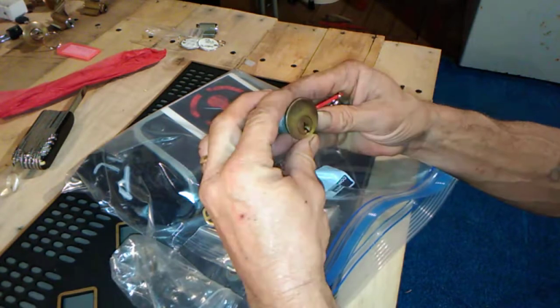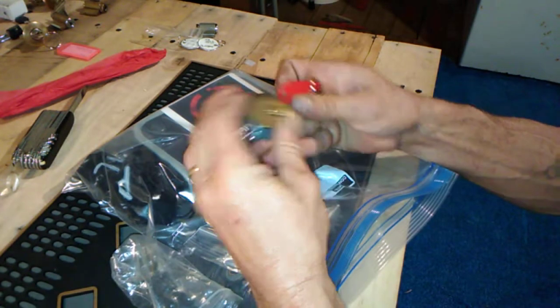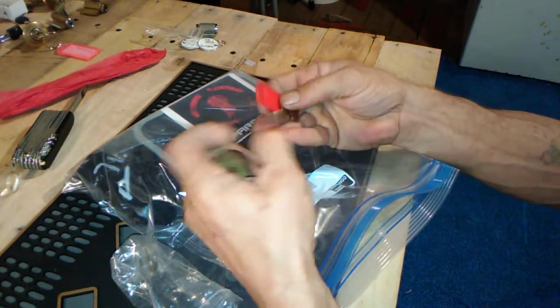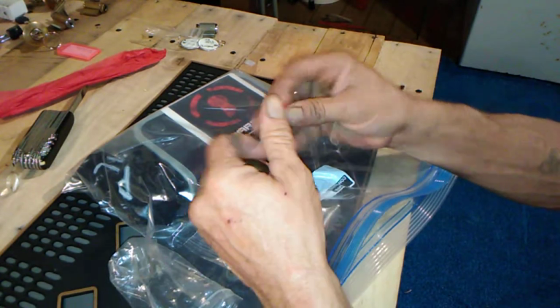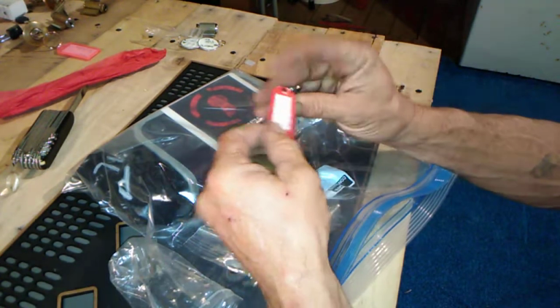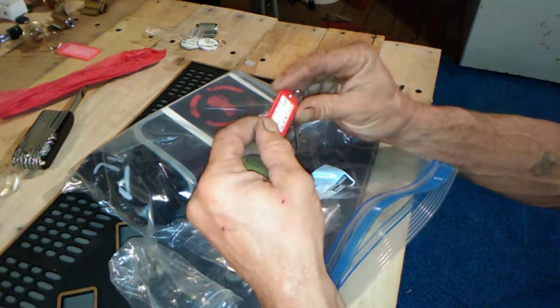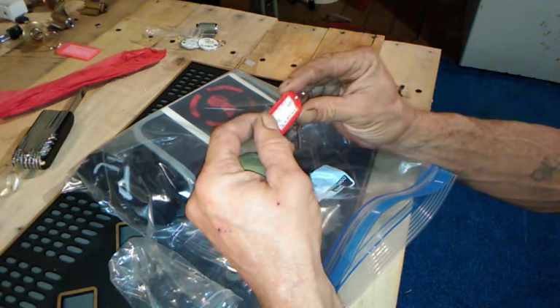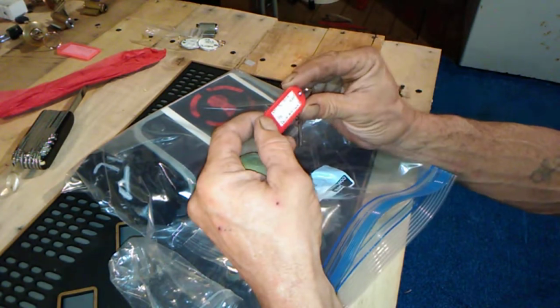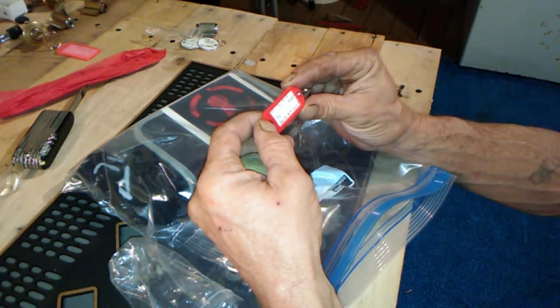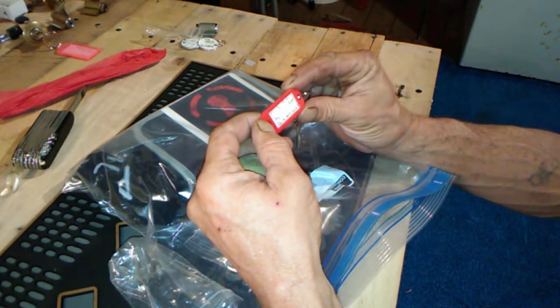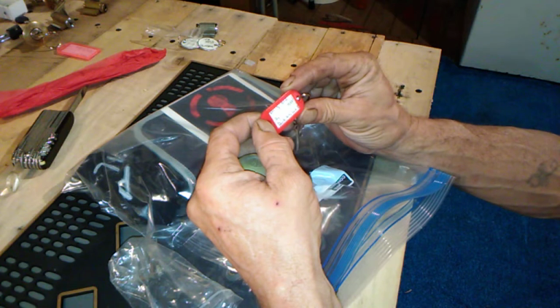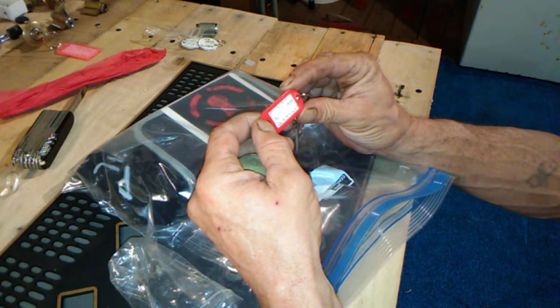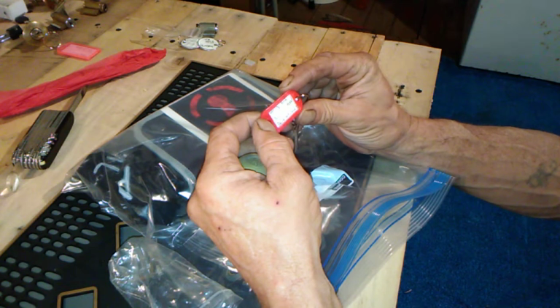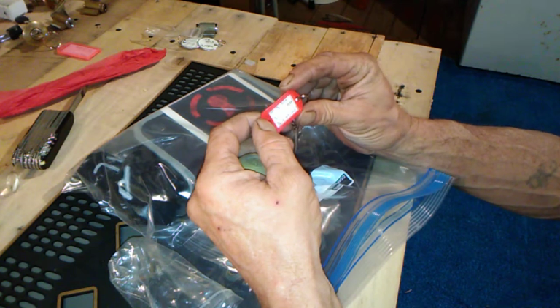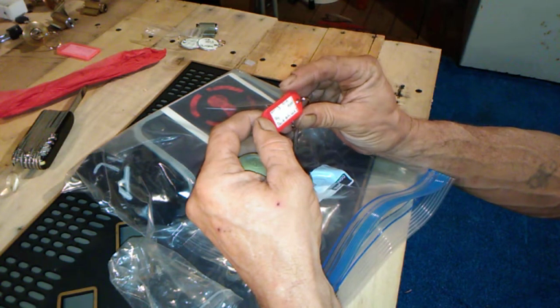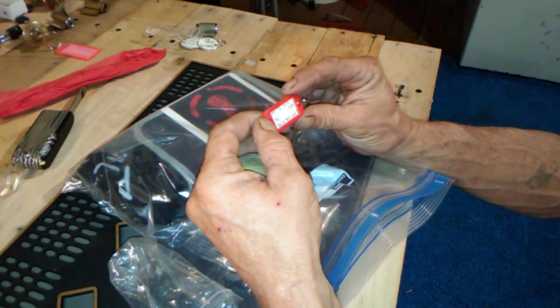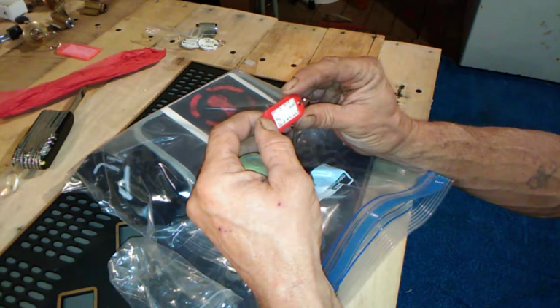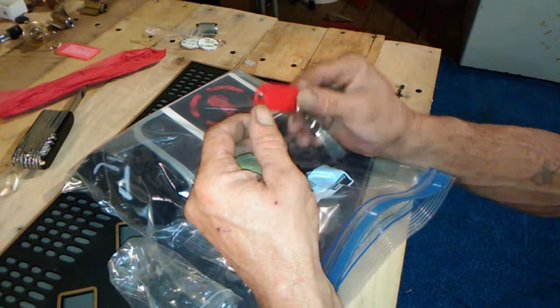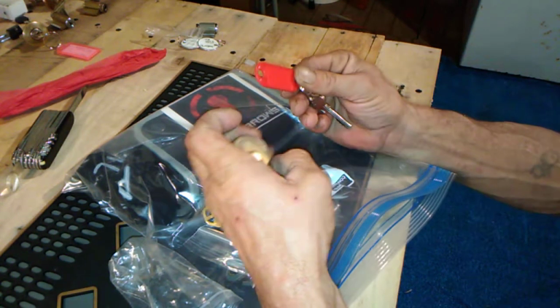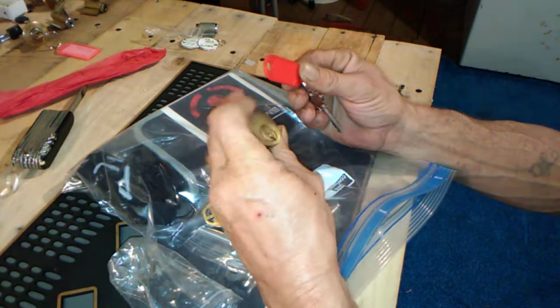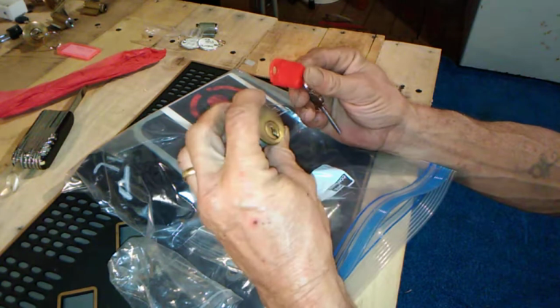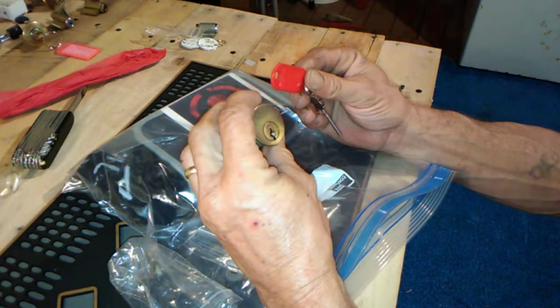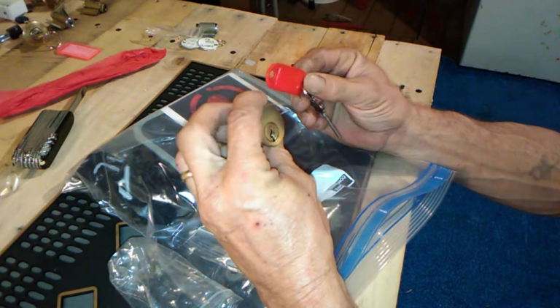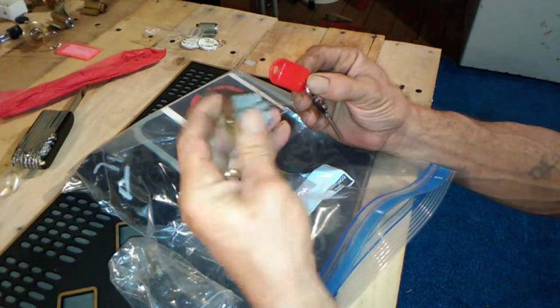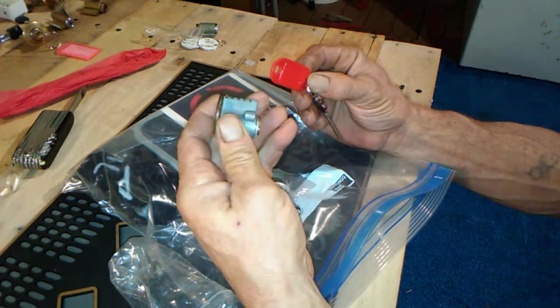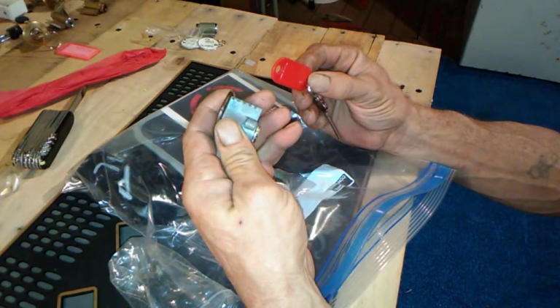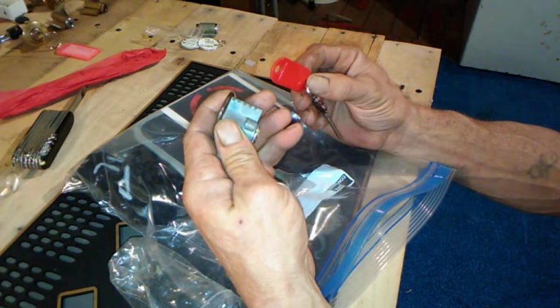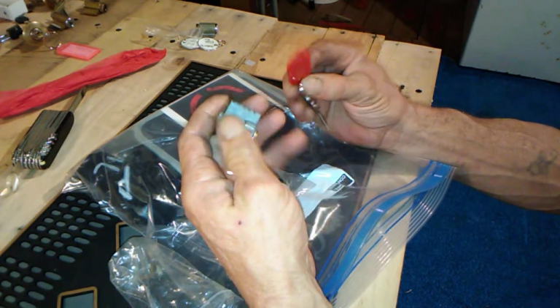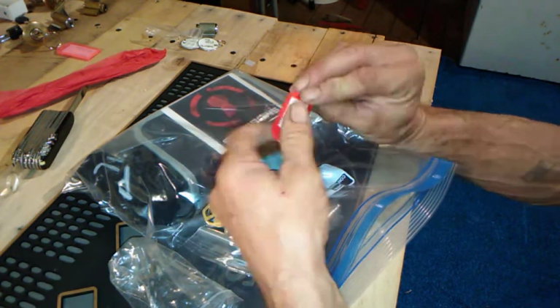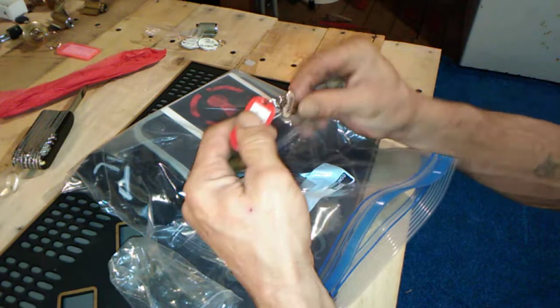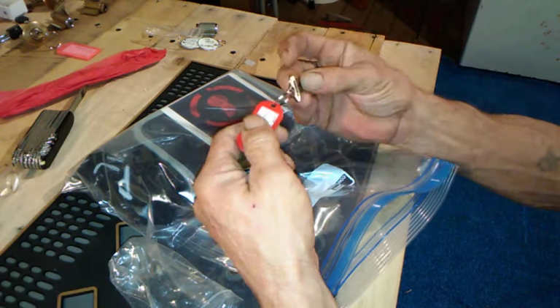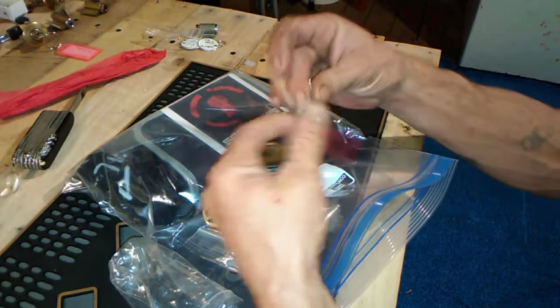That's a Lockwood tool — 'Dirty Old Man' by Dark Arts Lock Picking. Cool, that's a good one too.